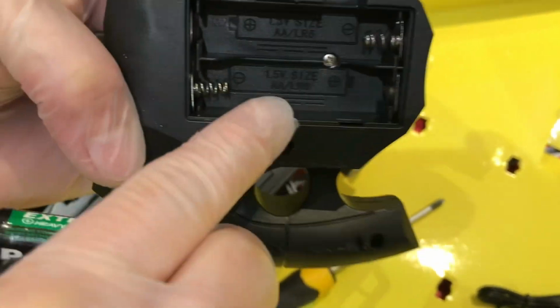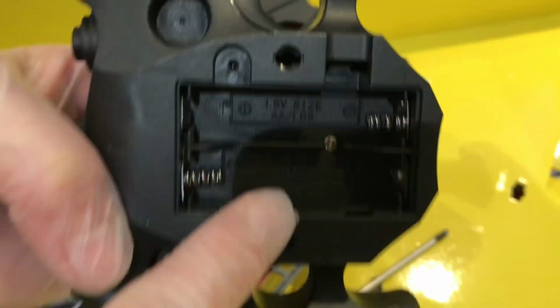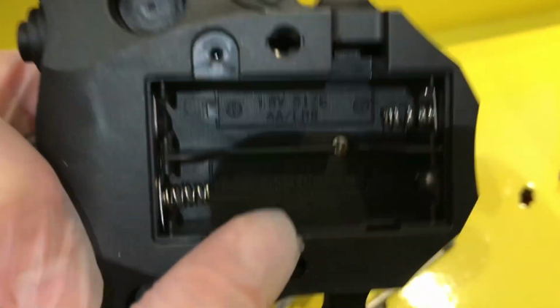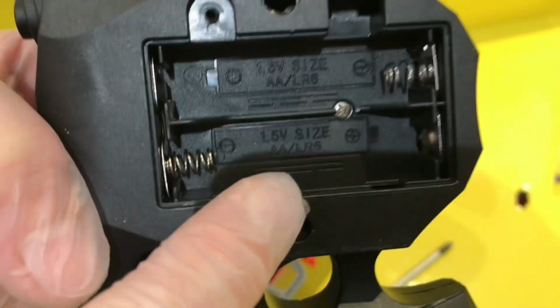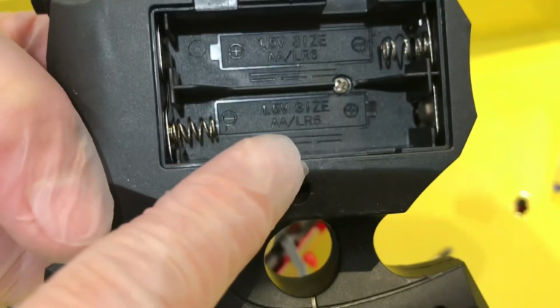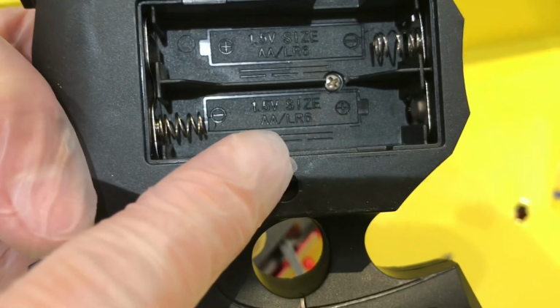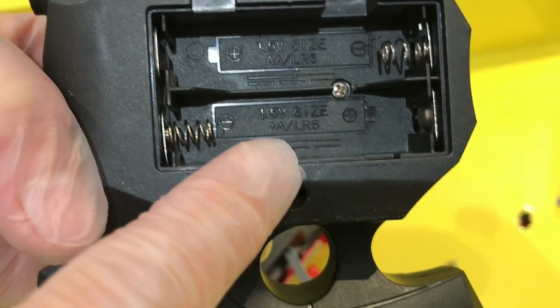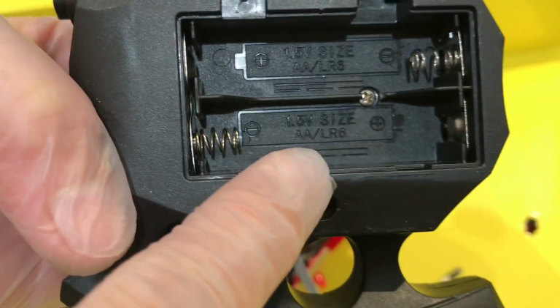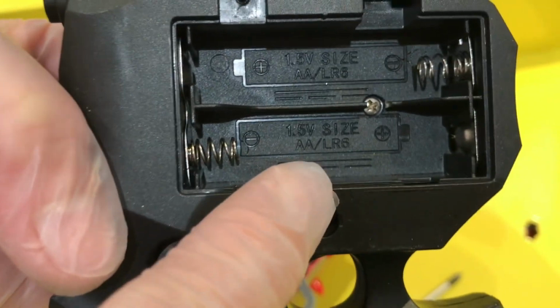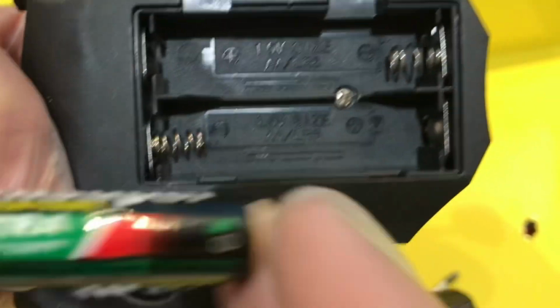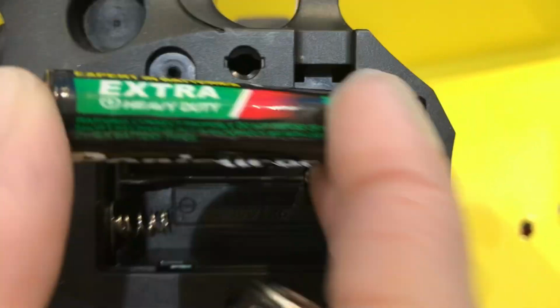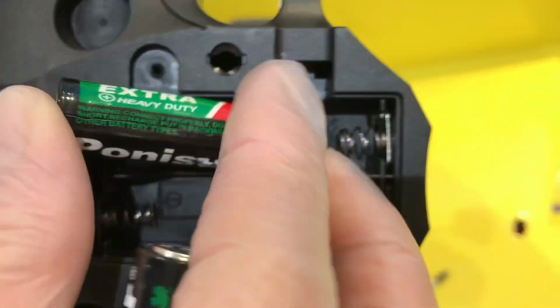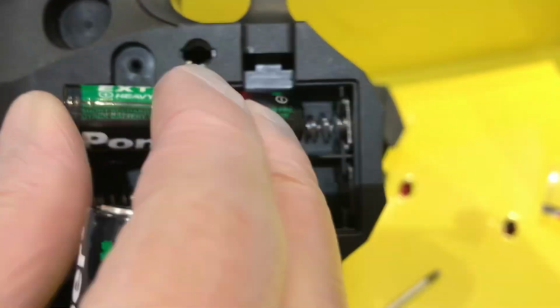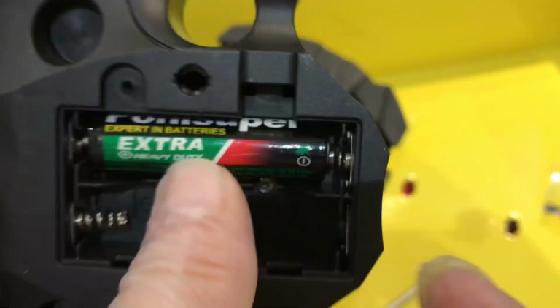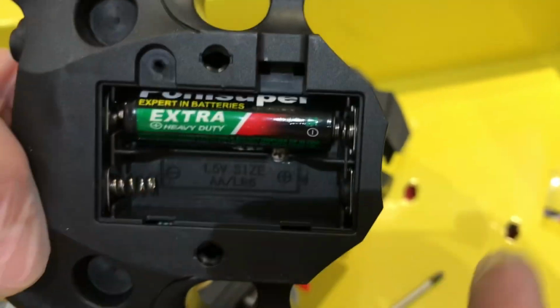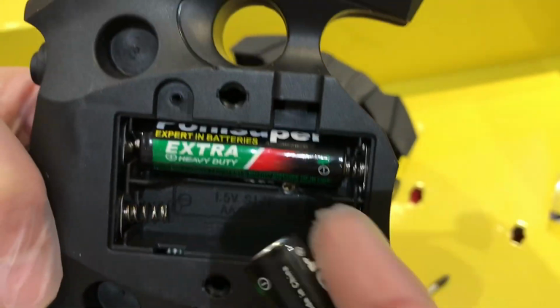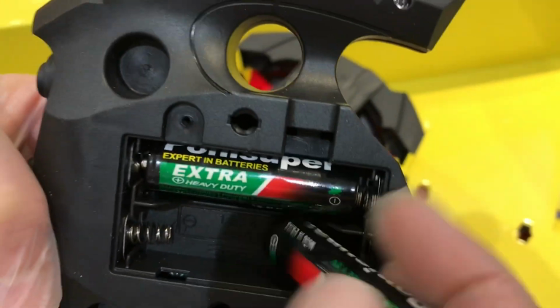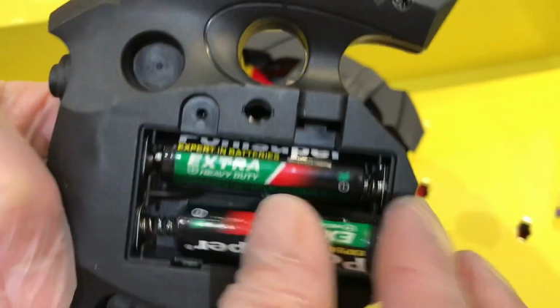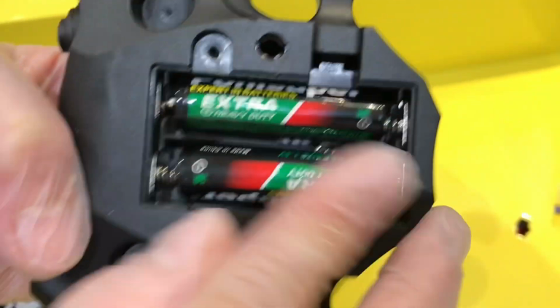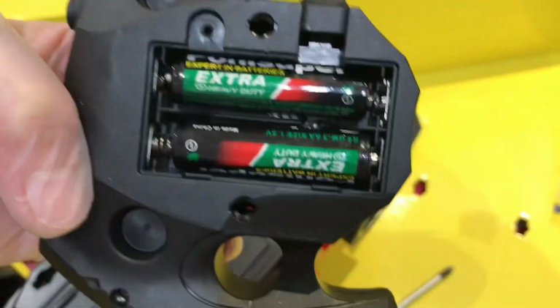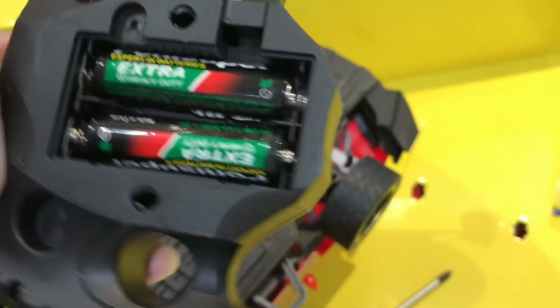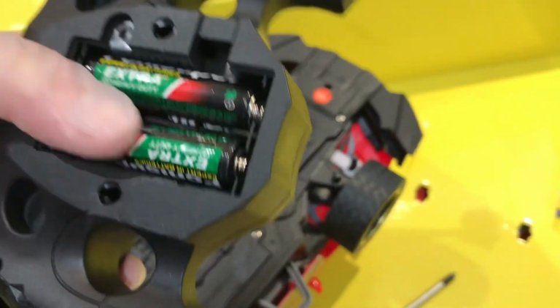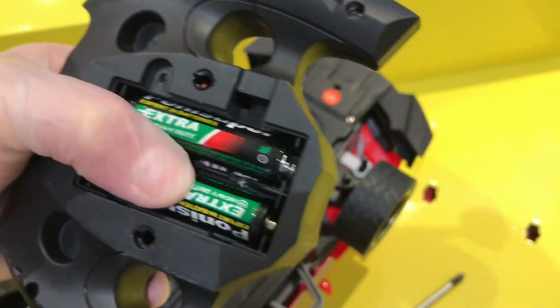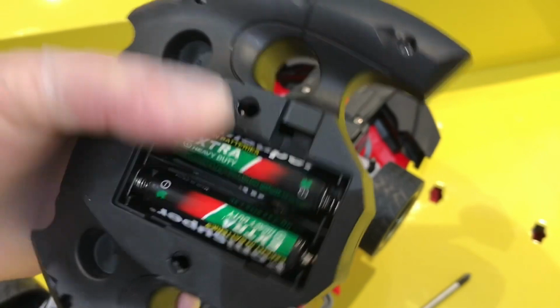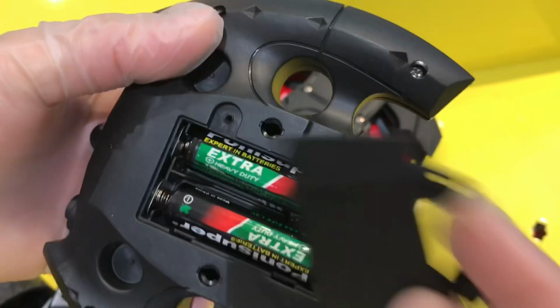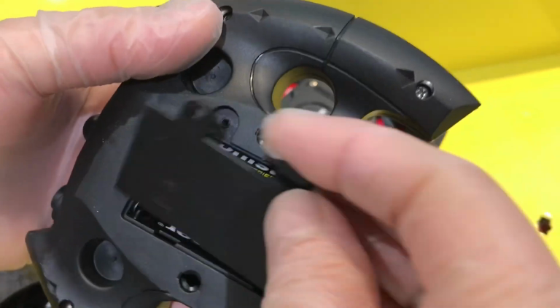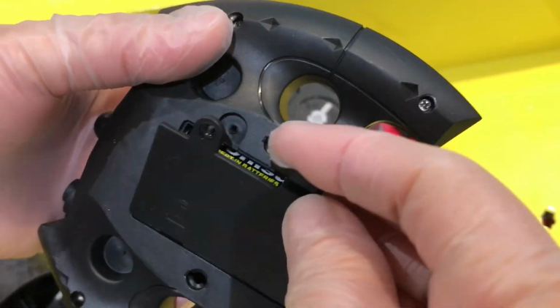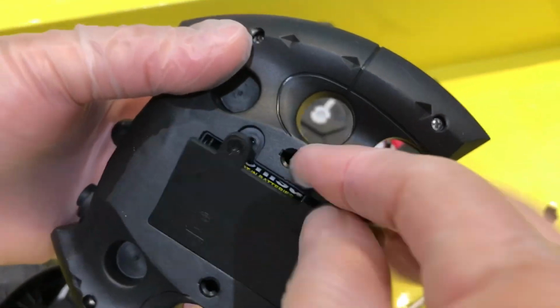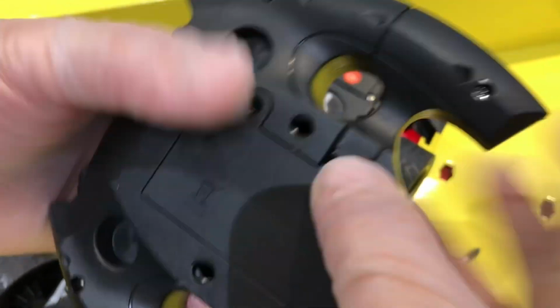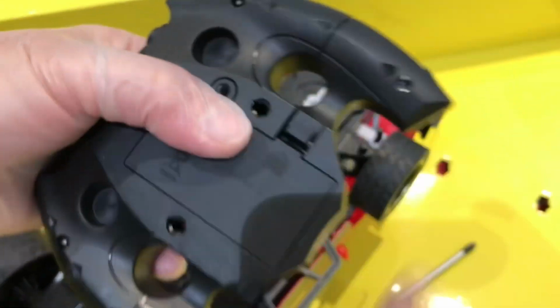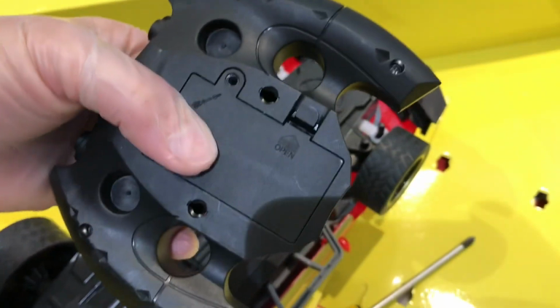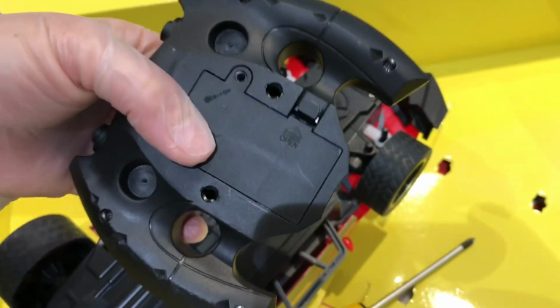It's written here also — AA battery, guys. Just put it in simply like this. Alright, done. Then cover it and tighten the screw.